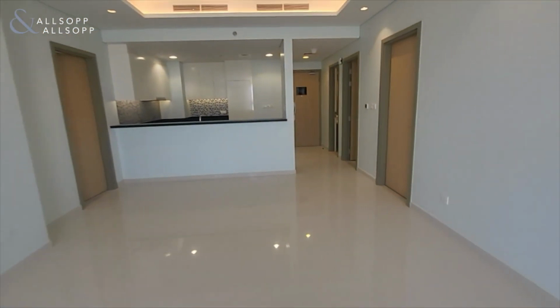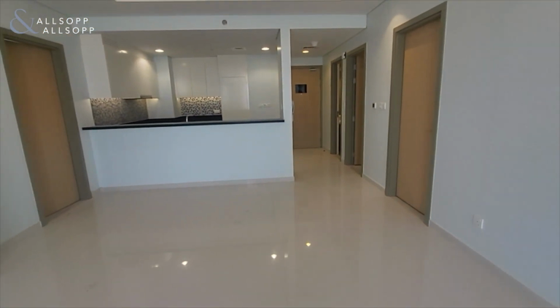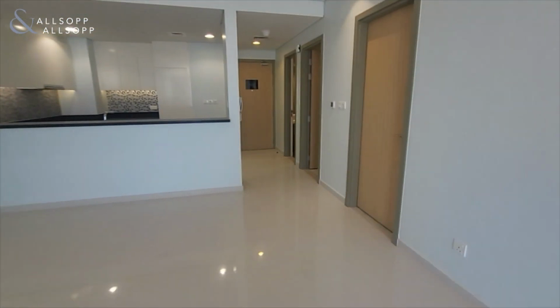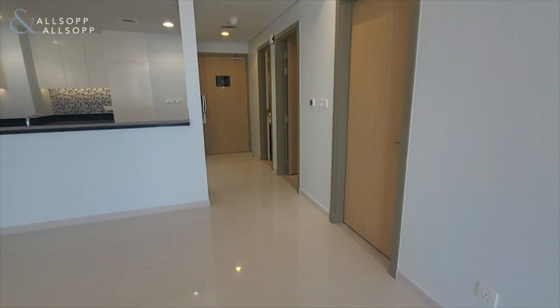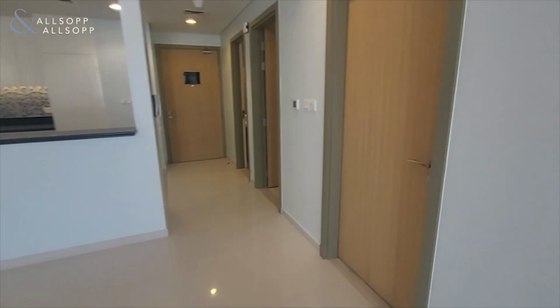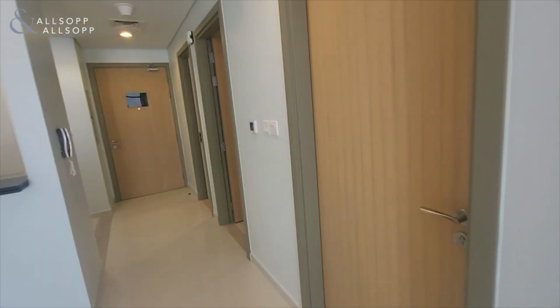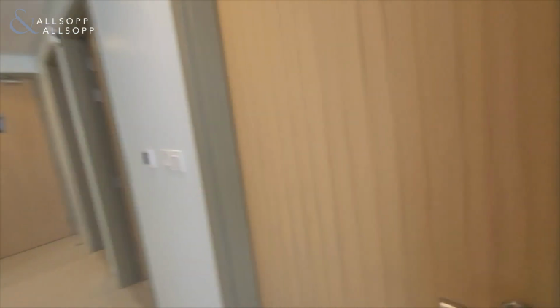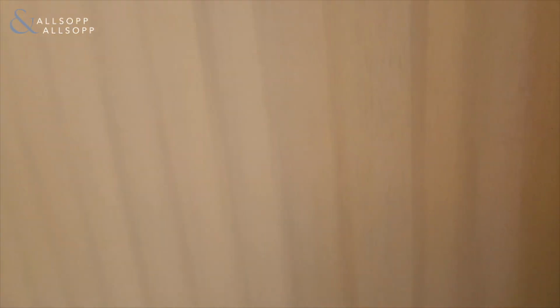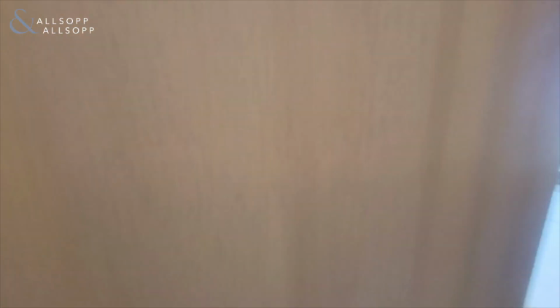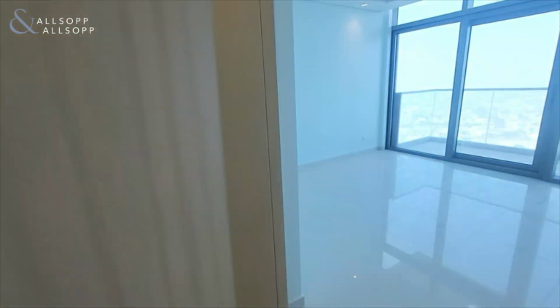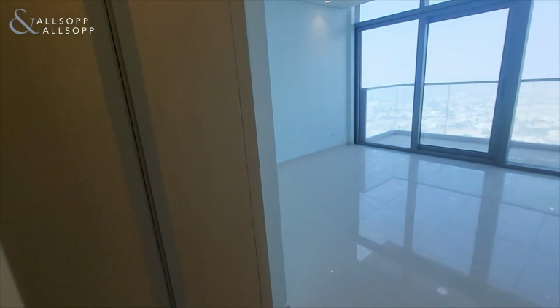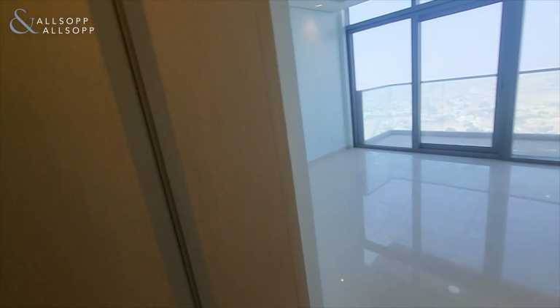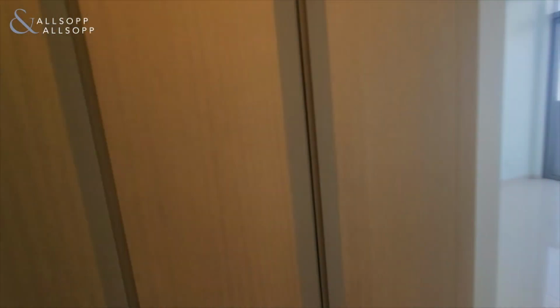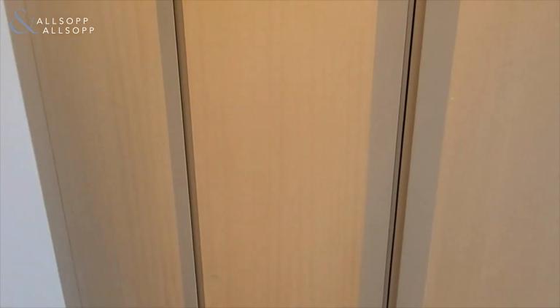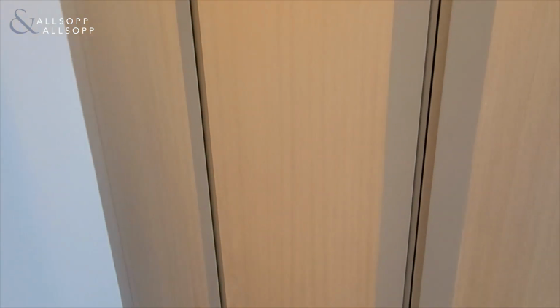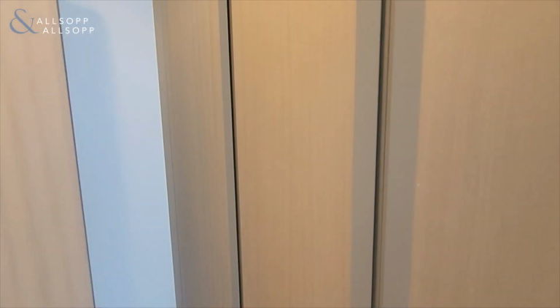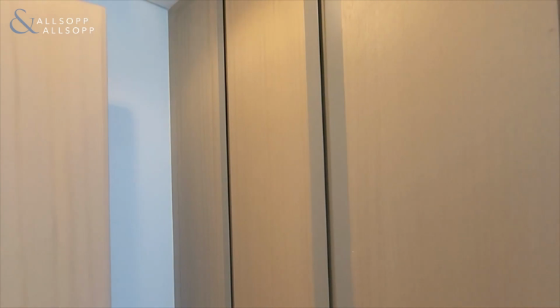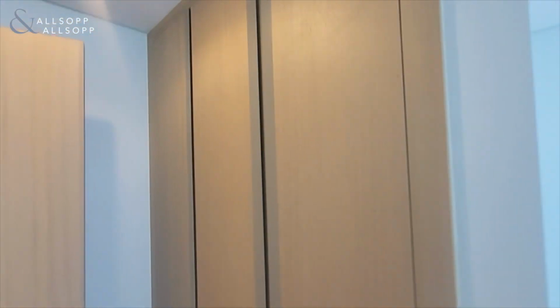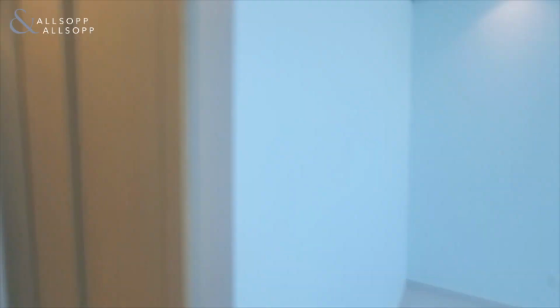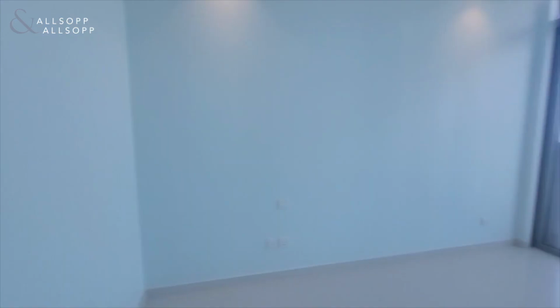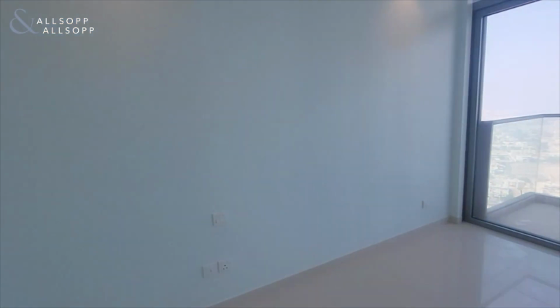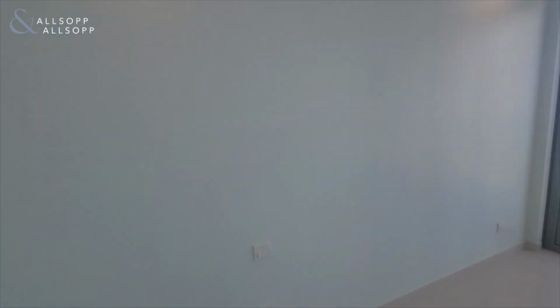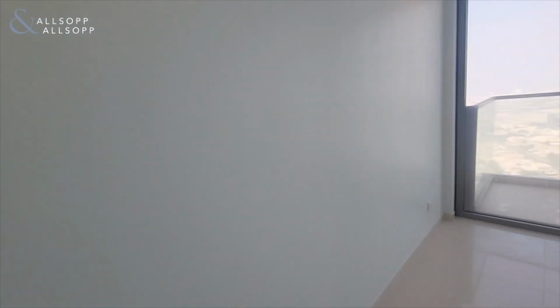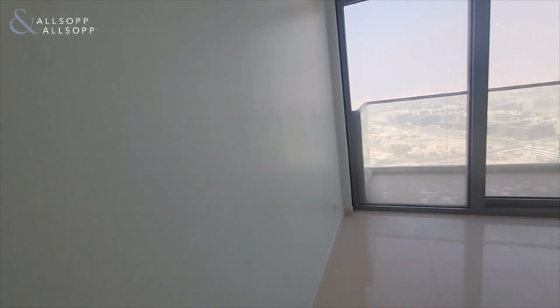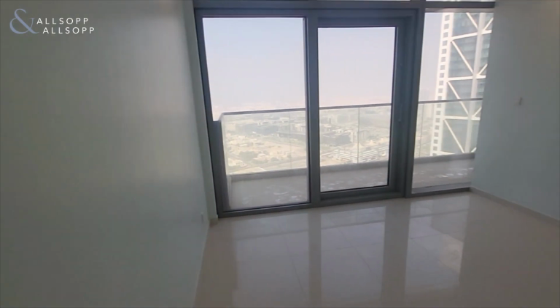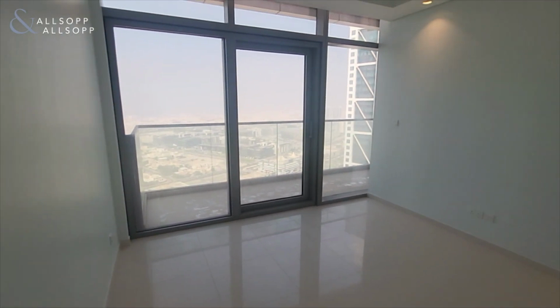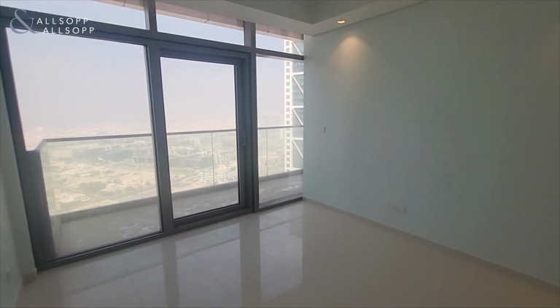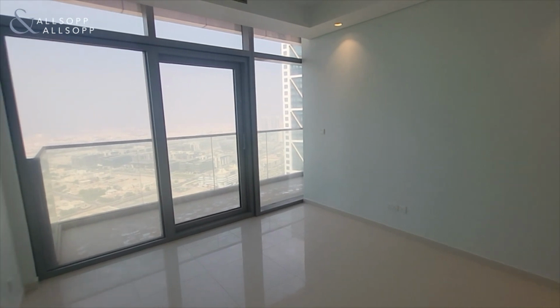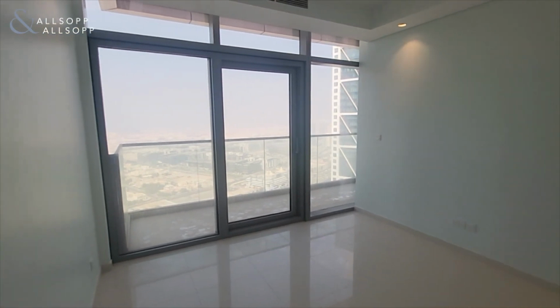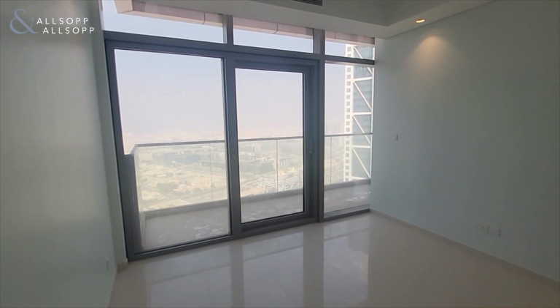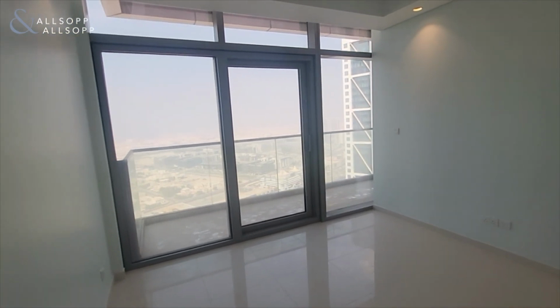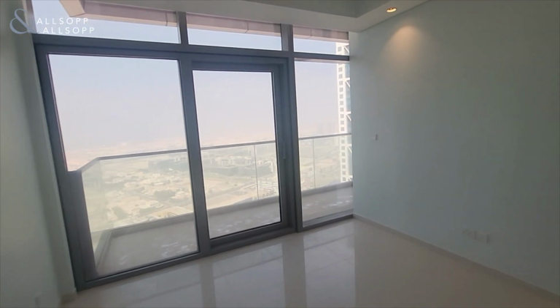Going into the other bedrooms, you have another bedroom just here. This one is not en-suite, but you have built-in wardrobes, nice and spacious, and again you've got access to the balcony we were just on.